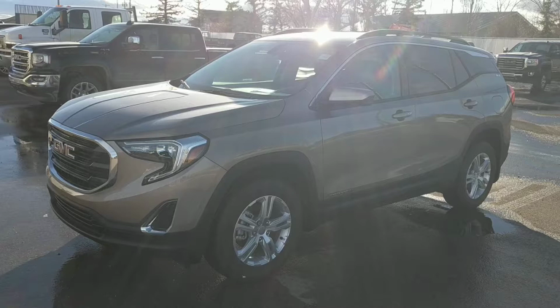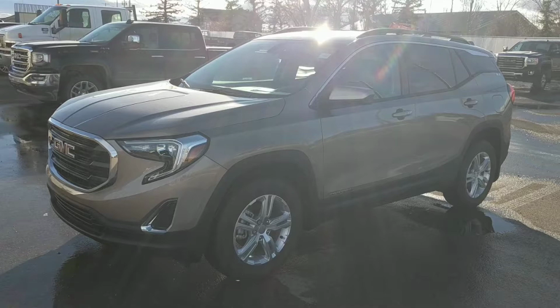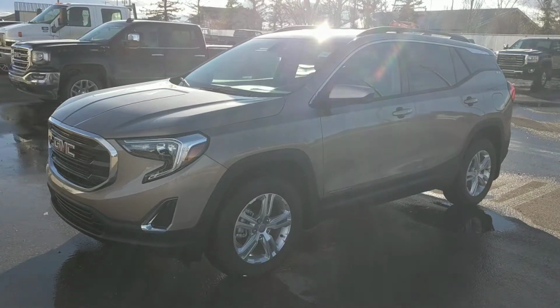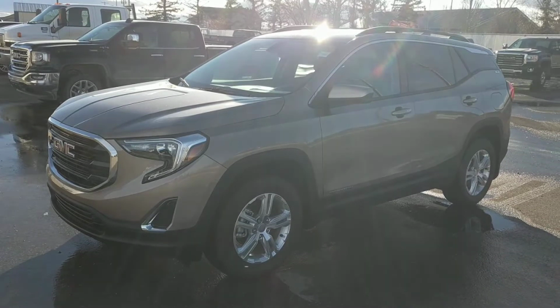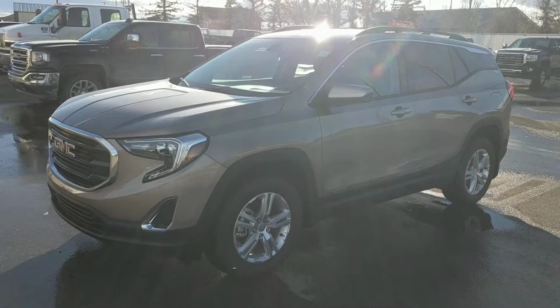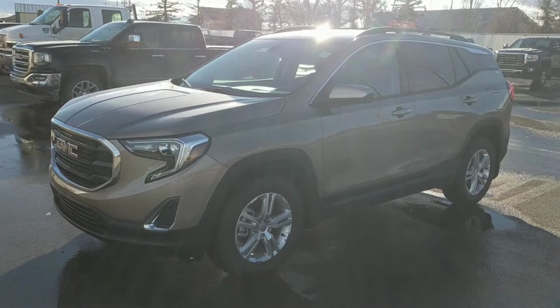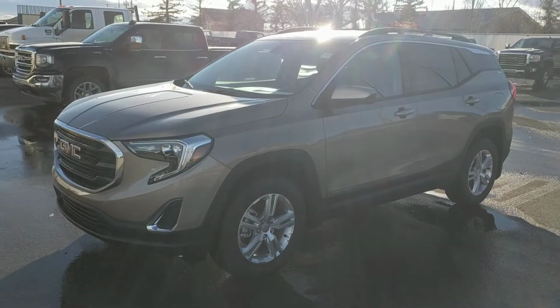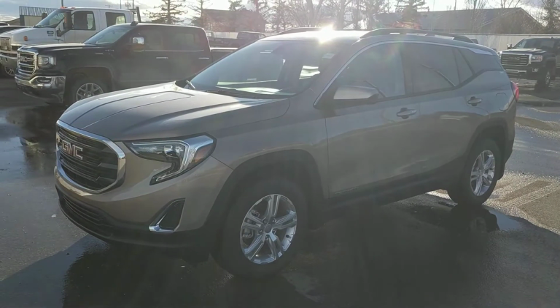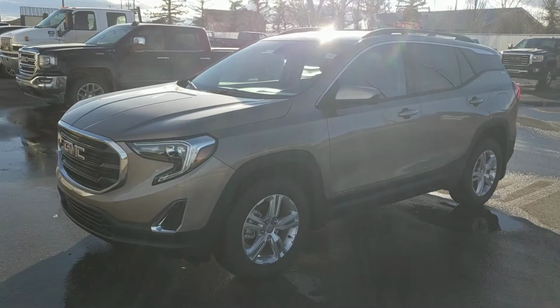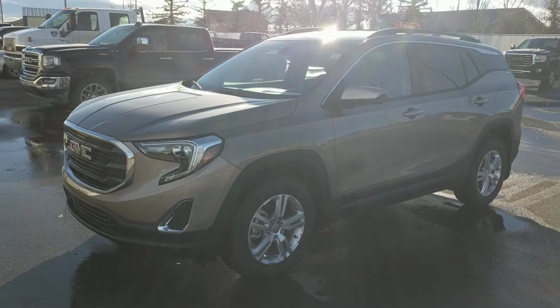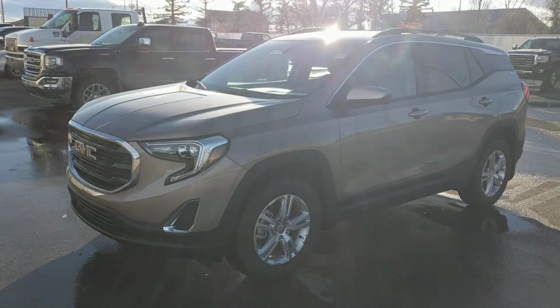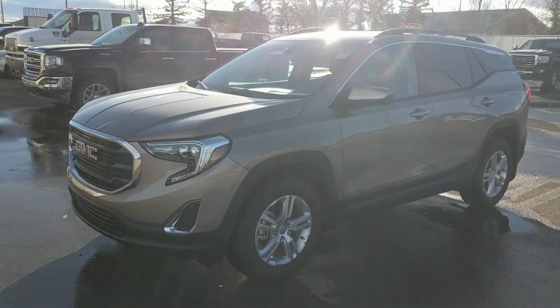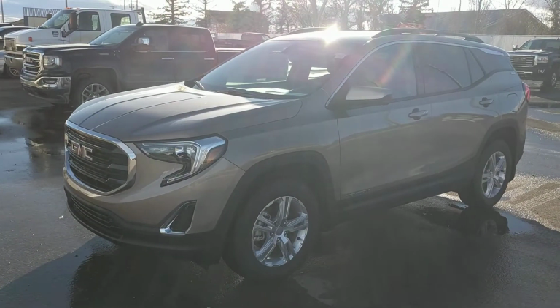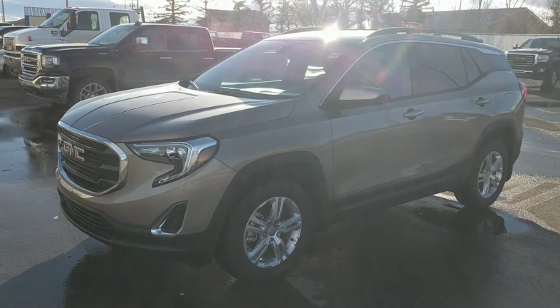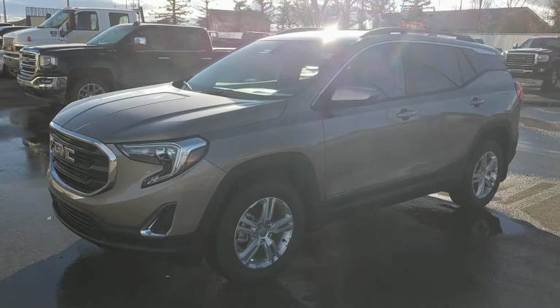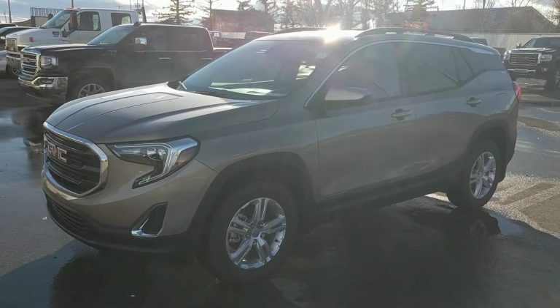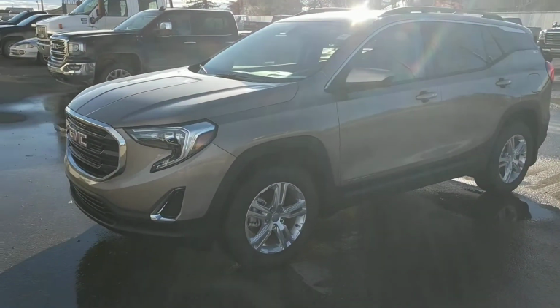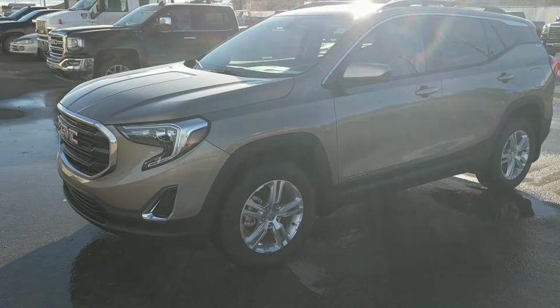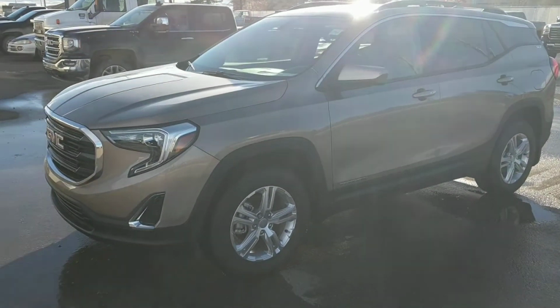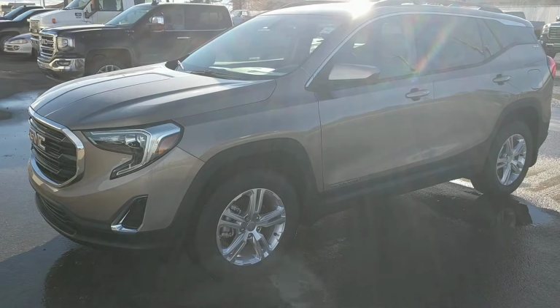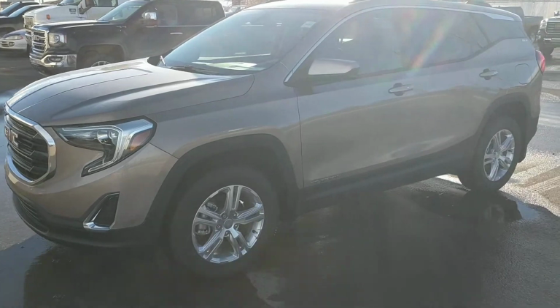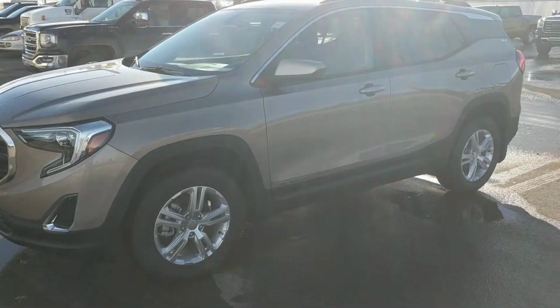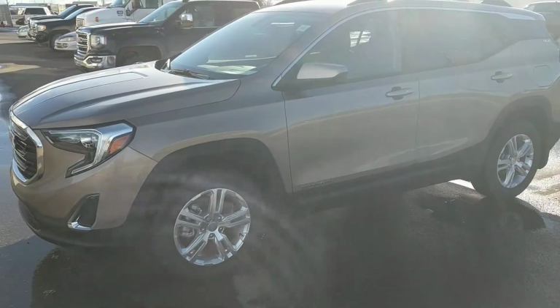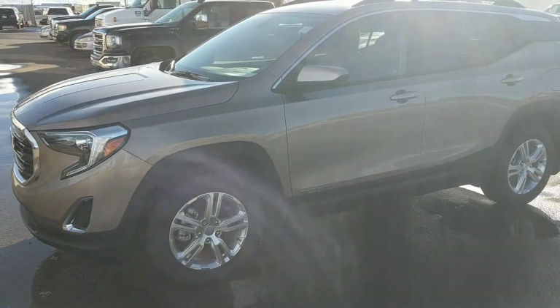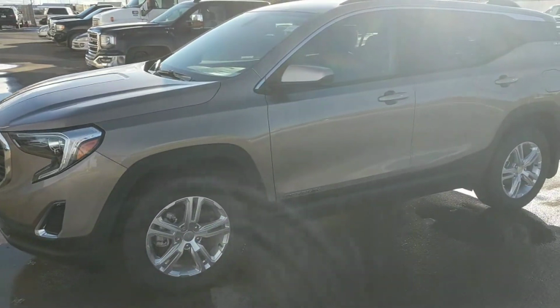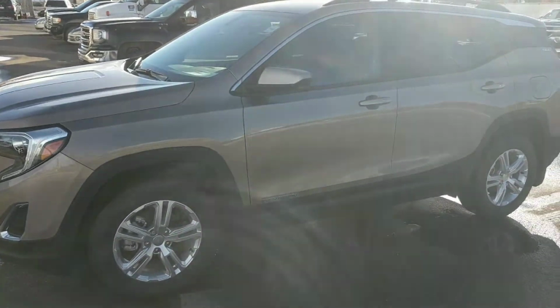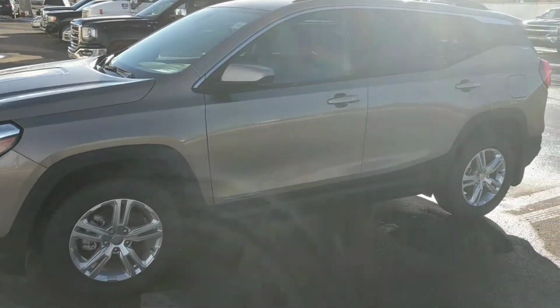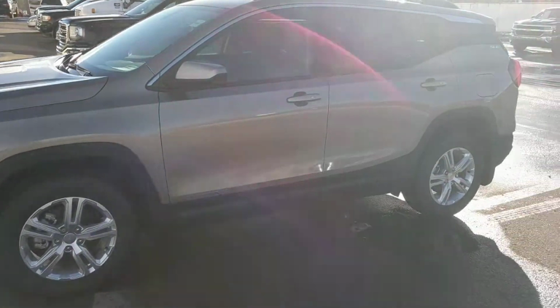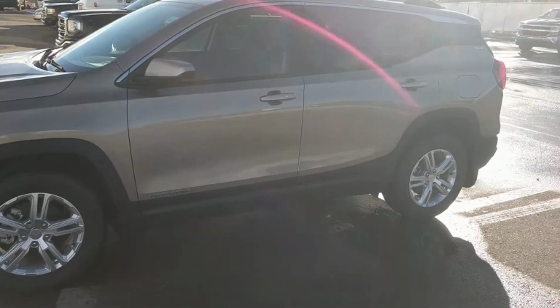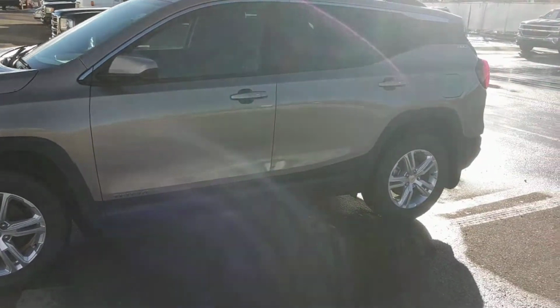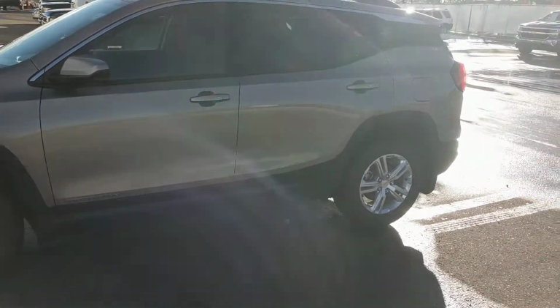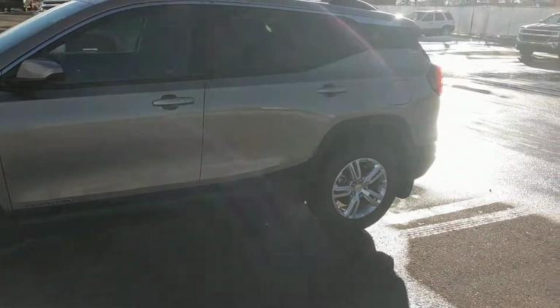It's a great day here at Davis Chevrolet in Claresholm, Alberta. Today we're looking at unit 187263. This is an all-new 2018 GMC Terrain SLE.